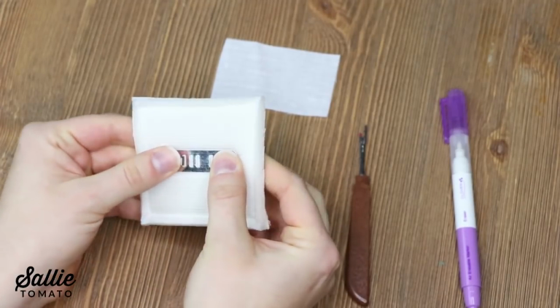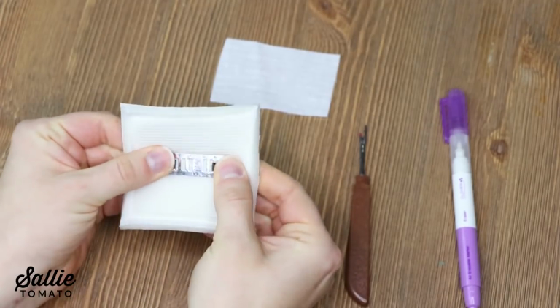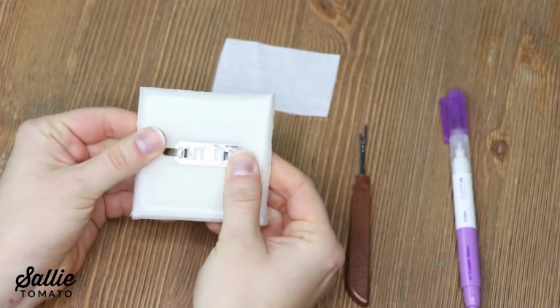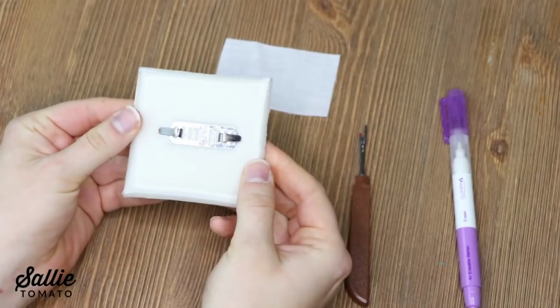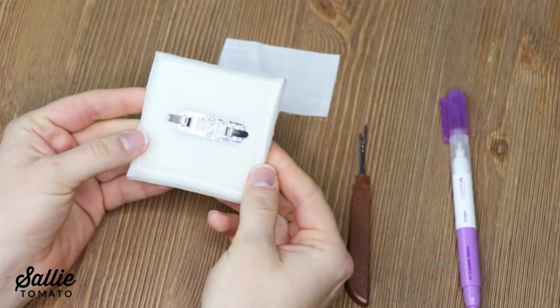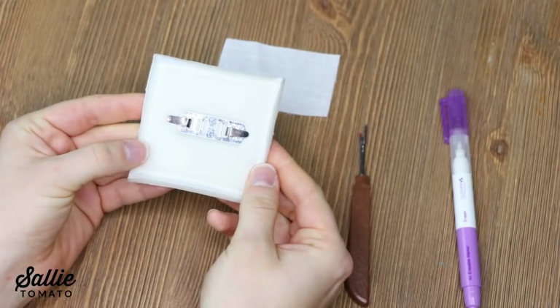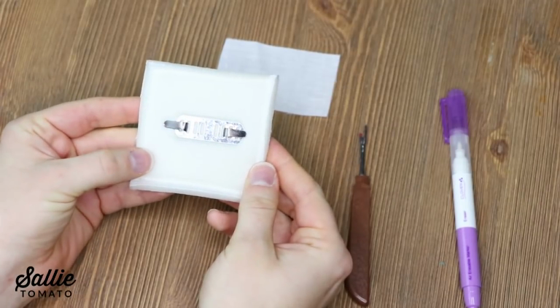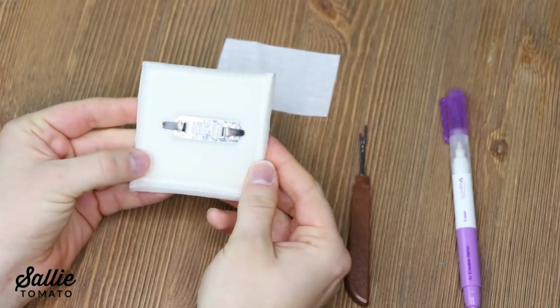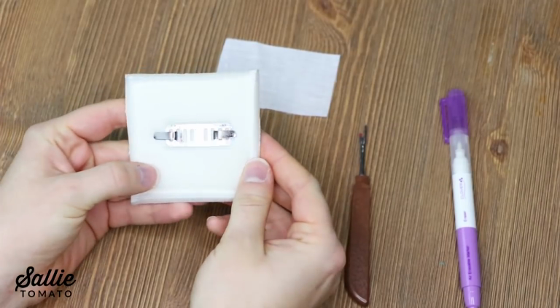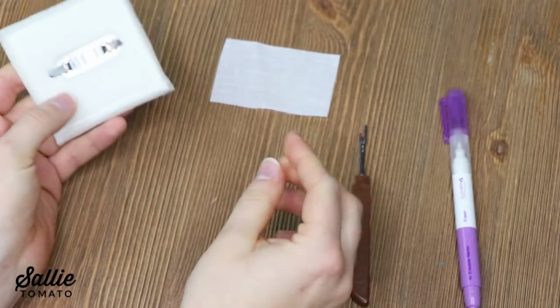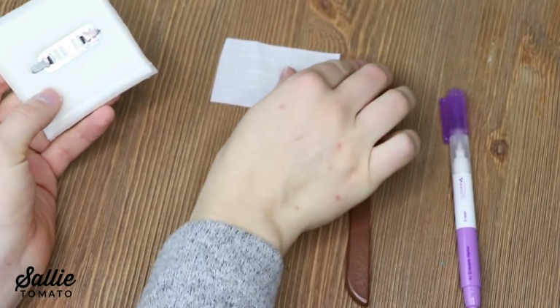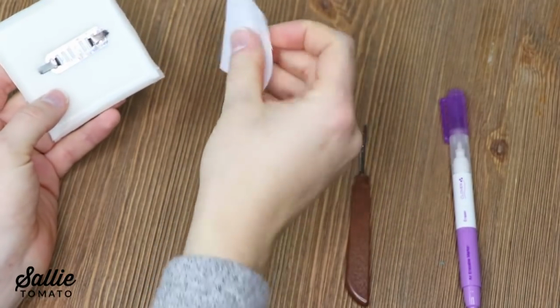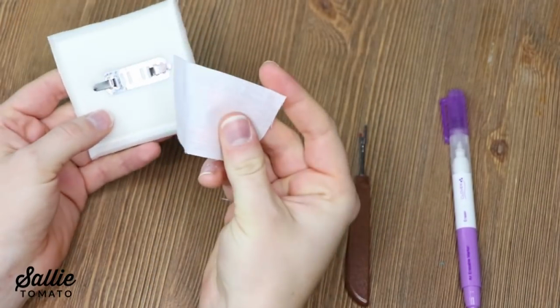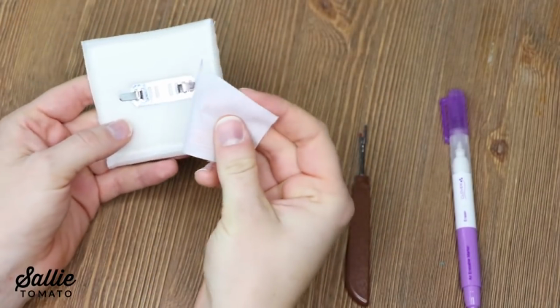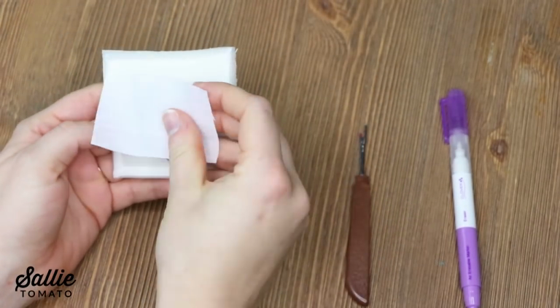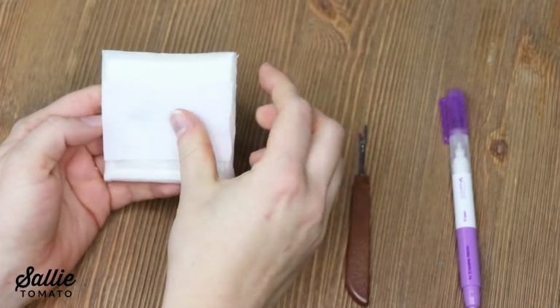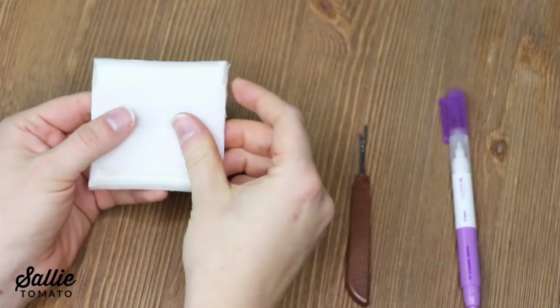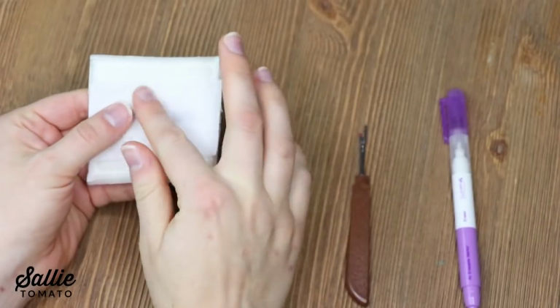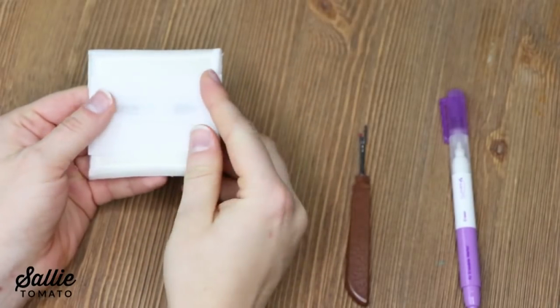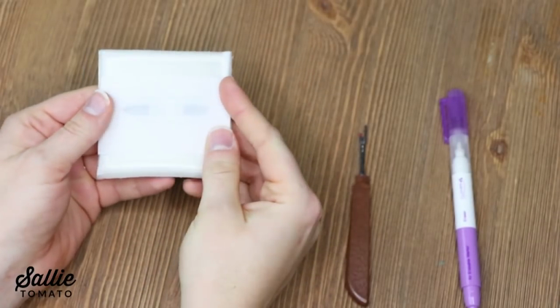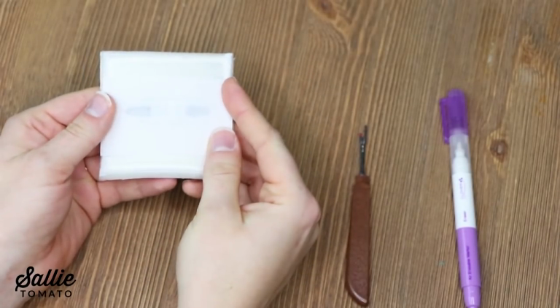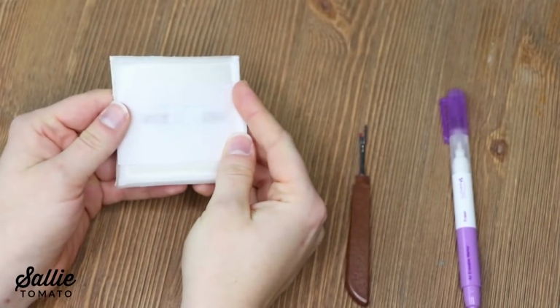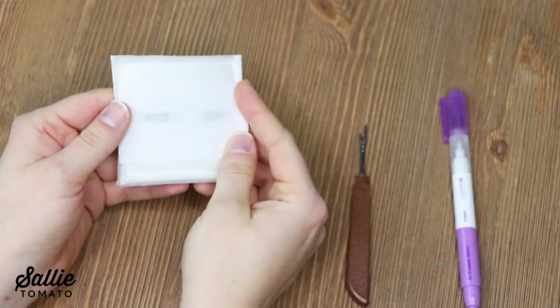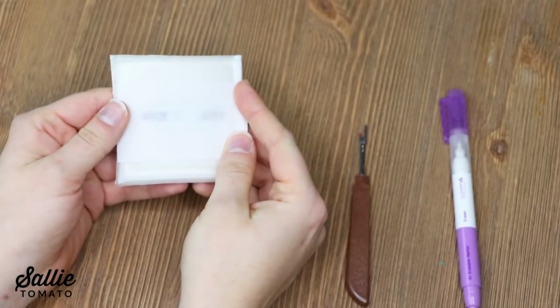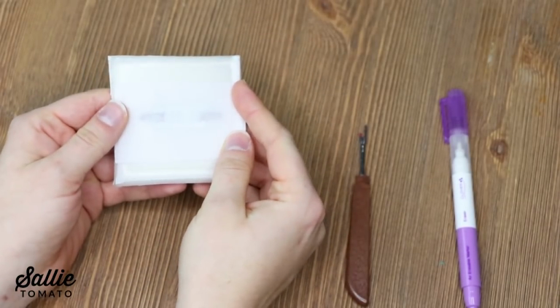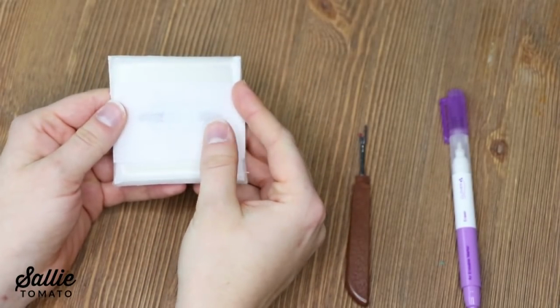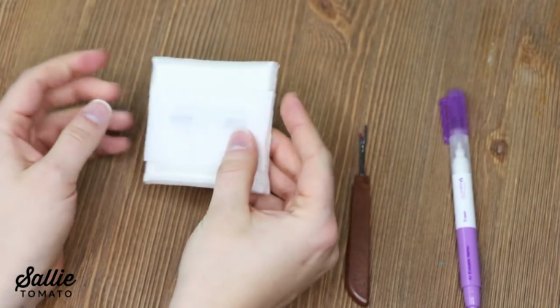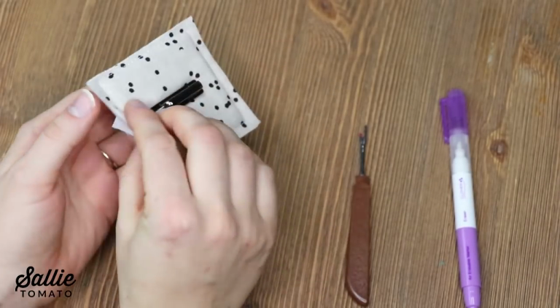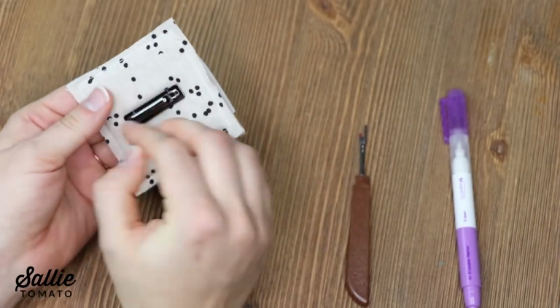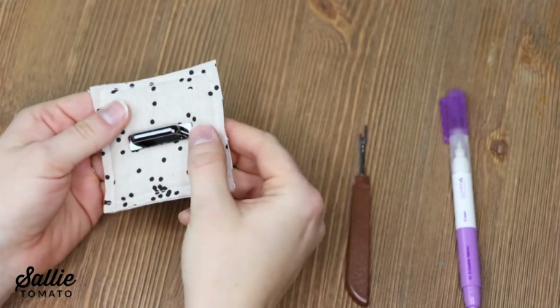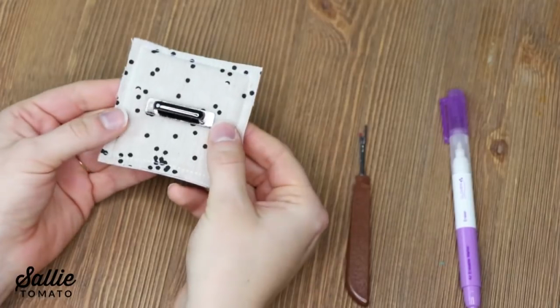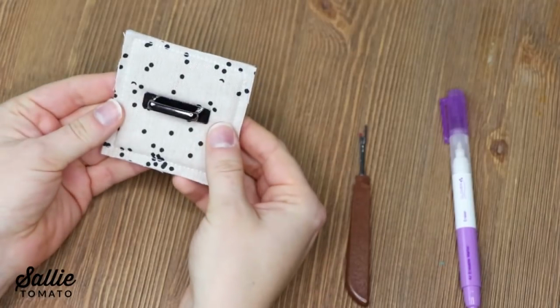If you have any scraps of fusible interfacing in your stash, iron a small piece over the washer to prevent the metal from rubbing against your fabric. After one arch is installed, you repeat to attach the other arches.